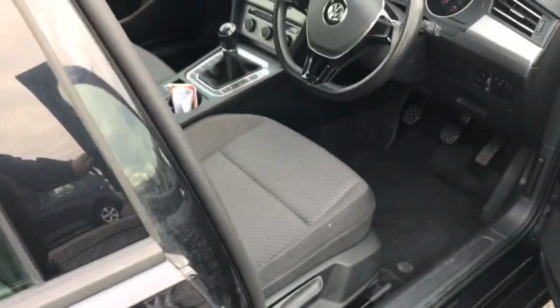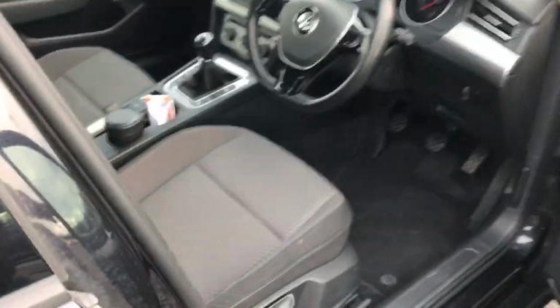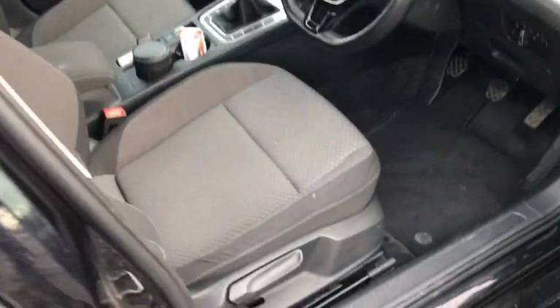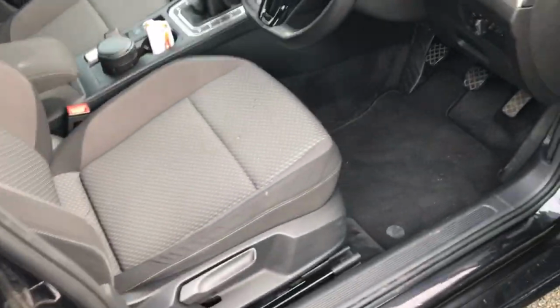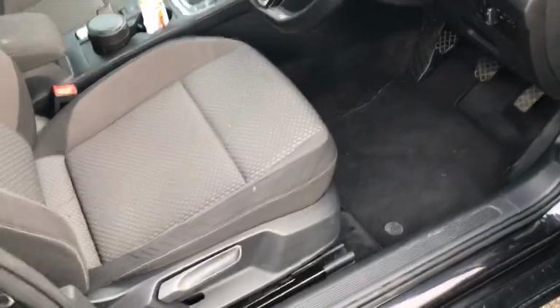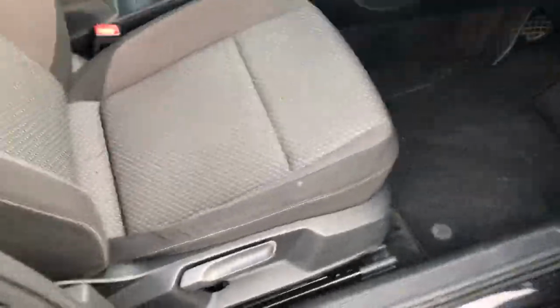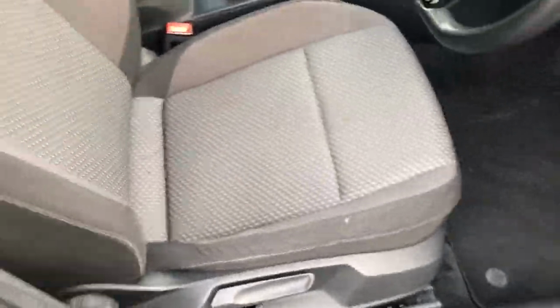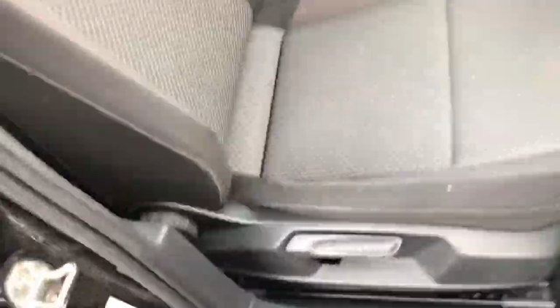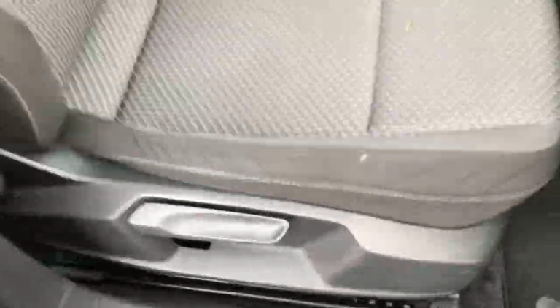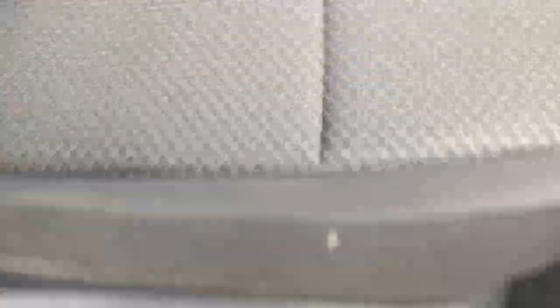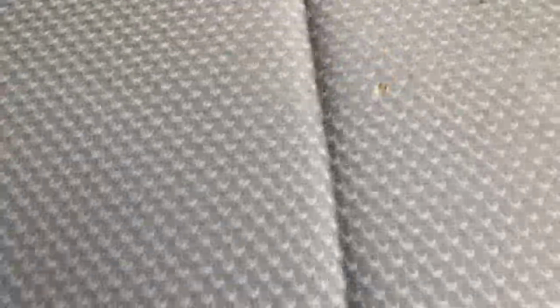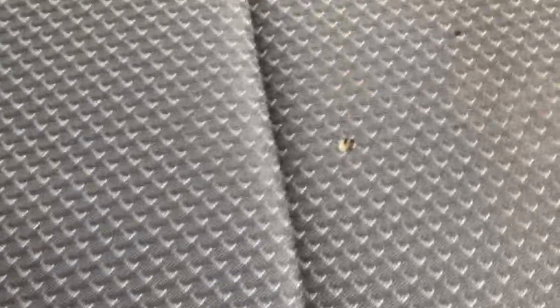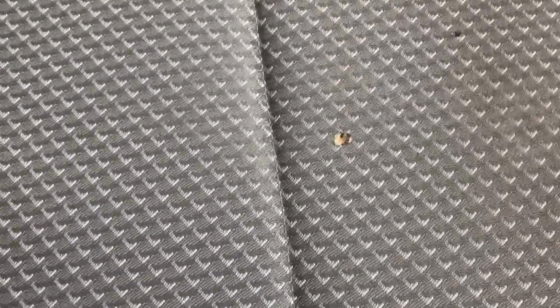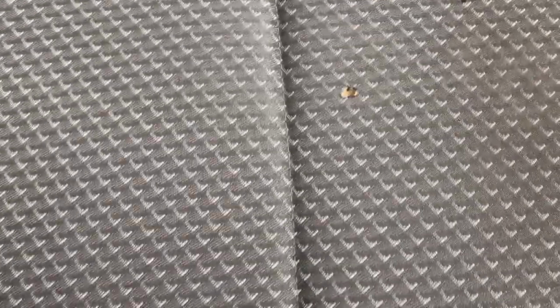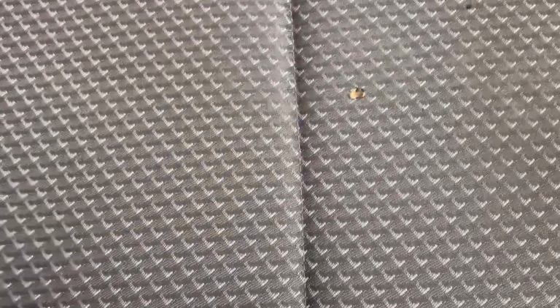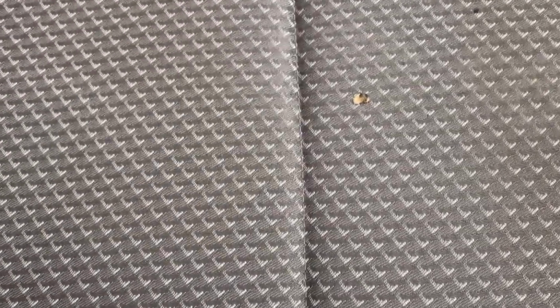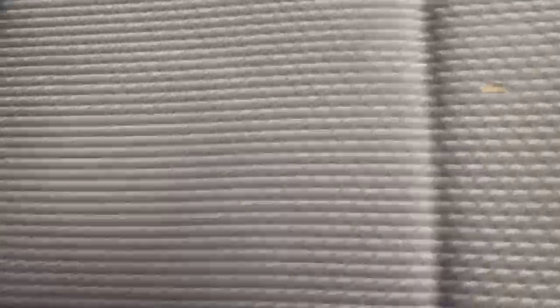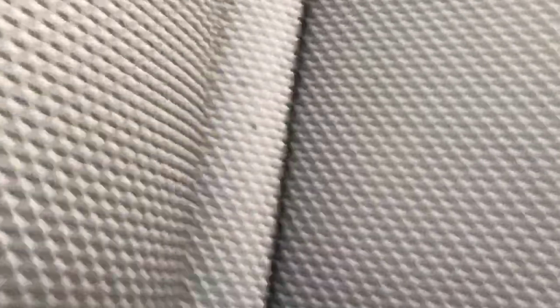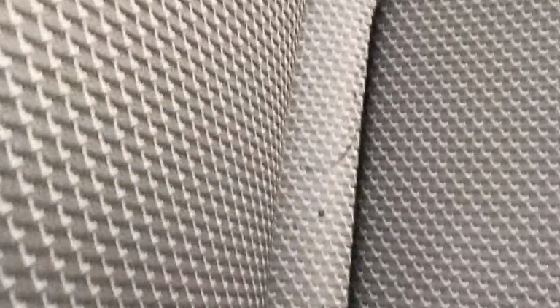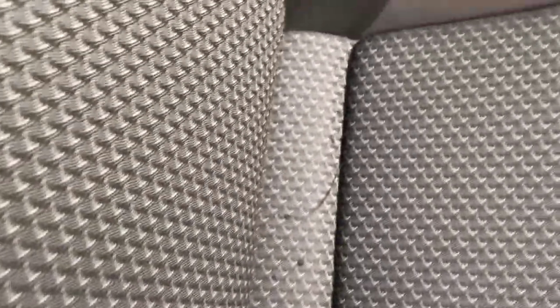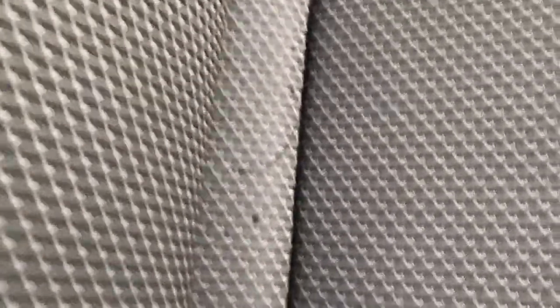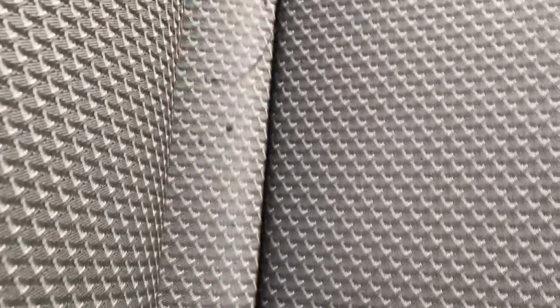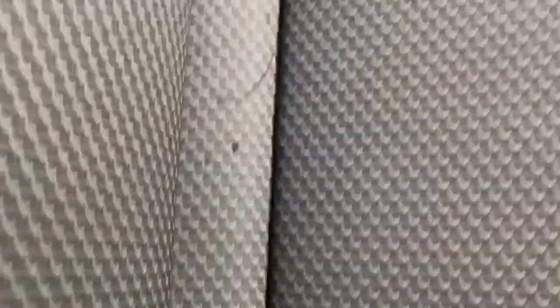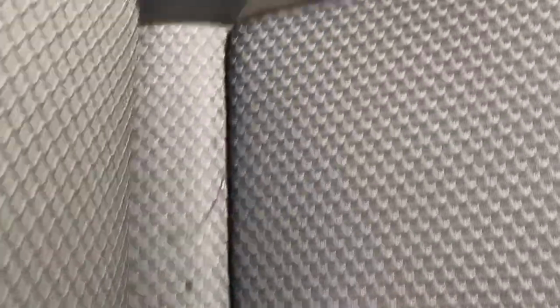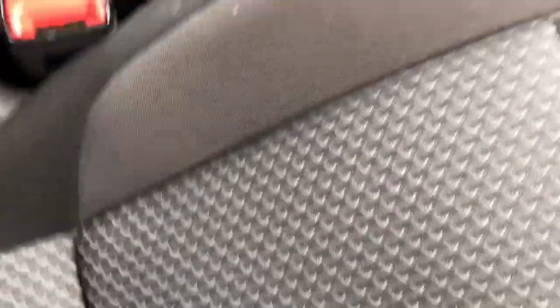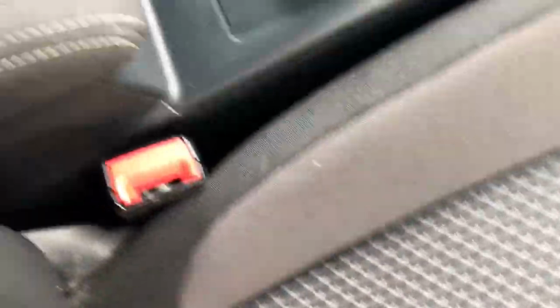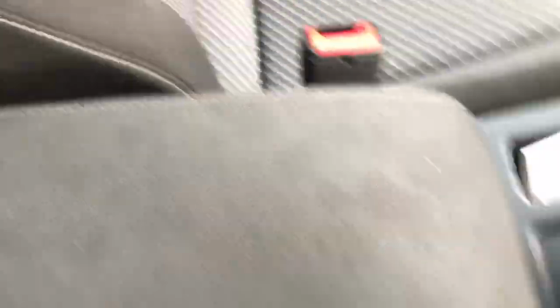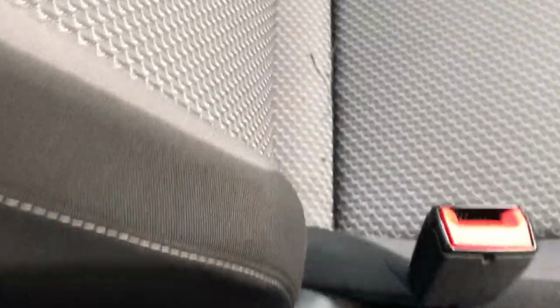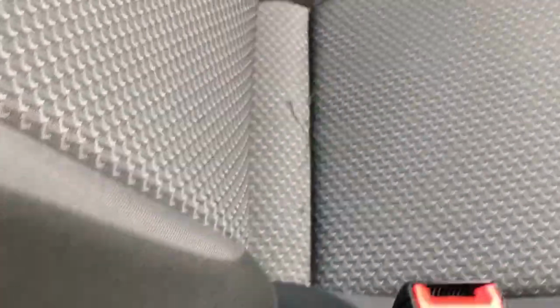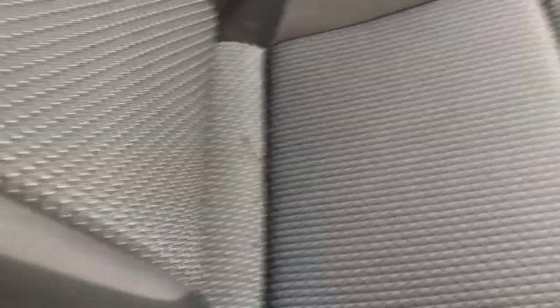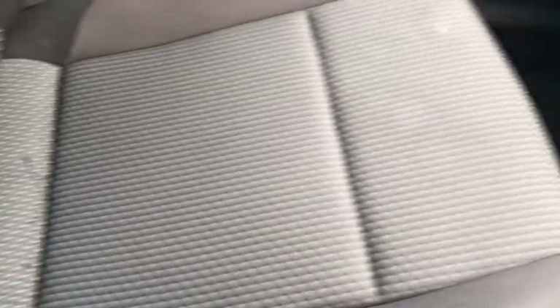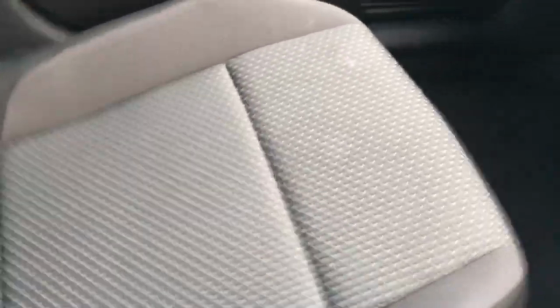Two keys are available for this vehicle. There is a cigarette burn on the driver's side, and some signs of wear on the cloth in both front seats.